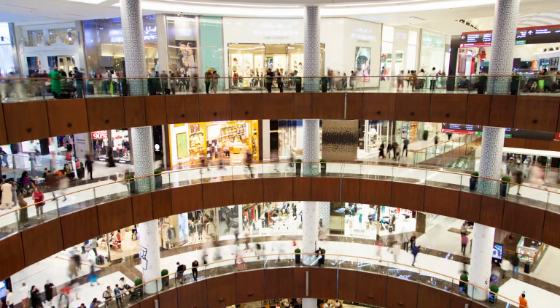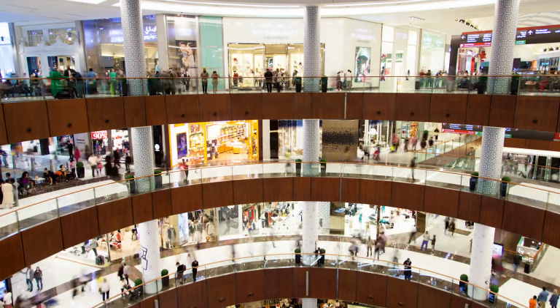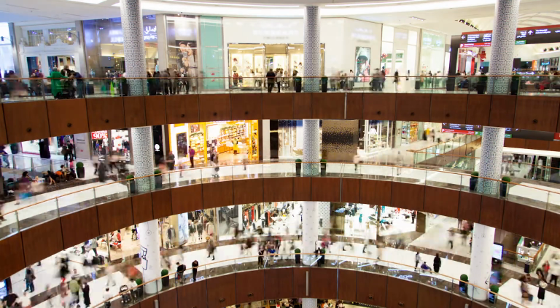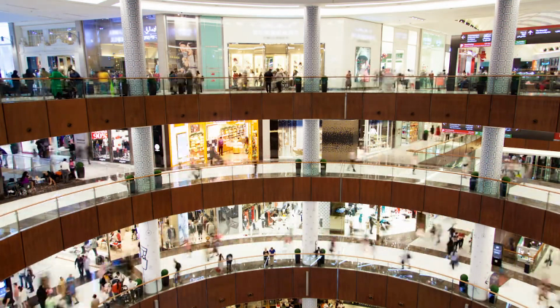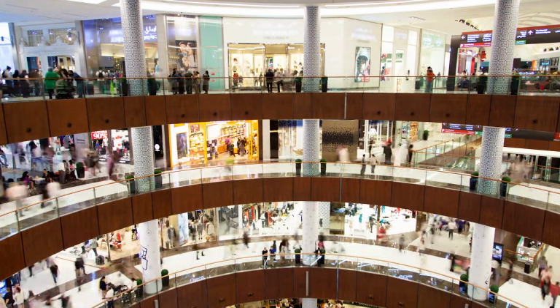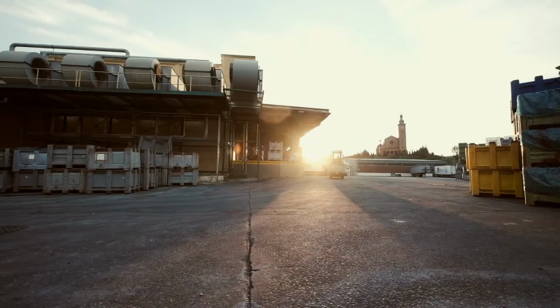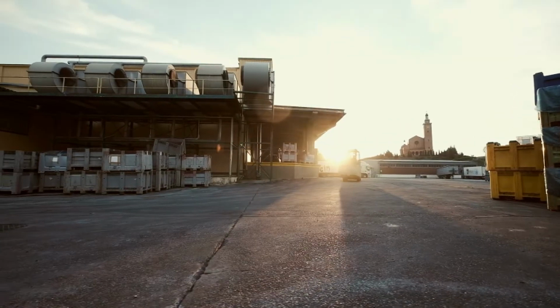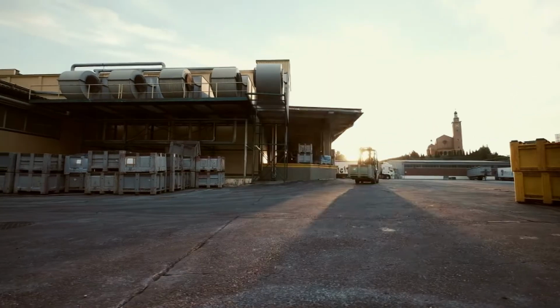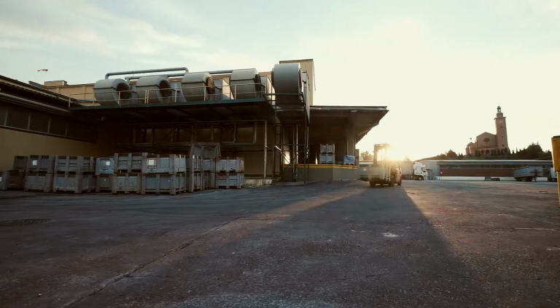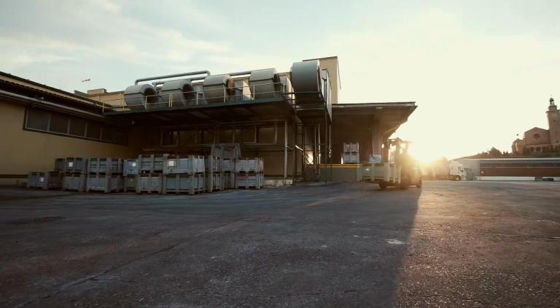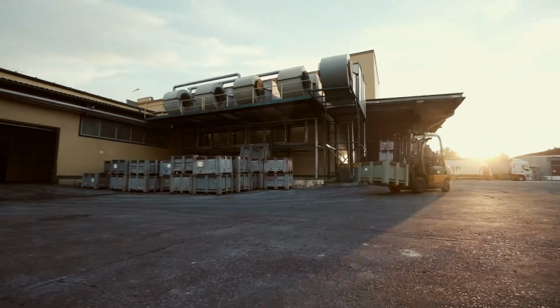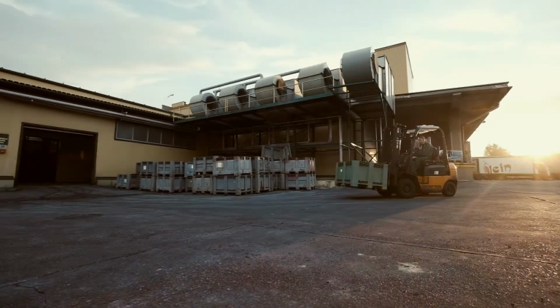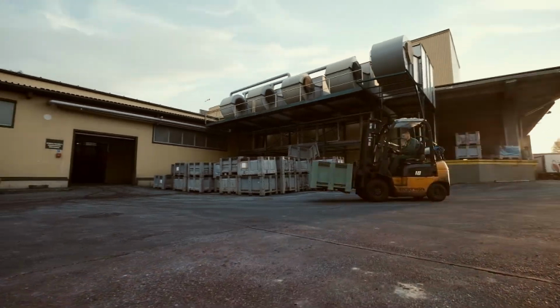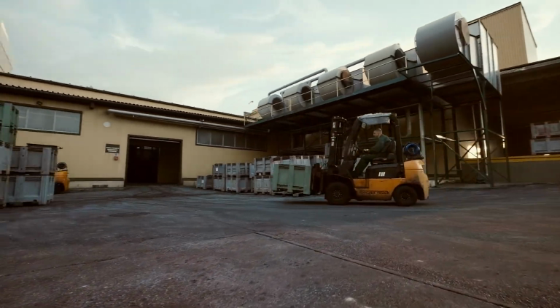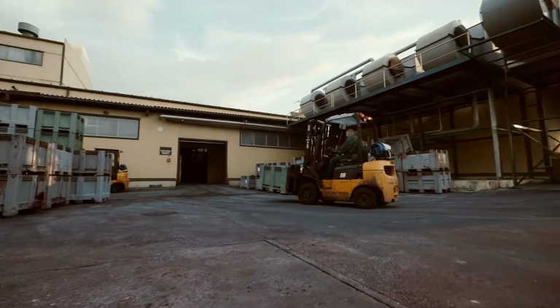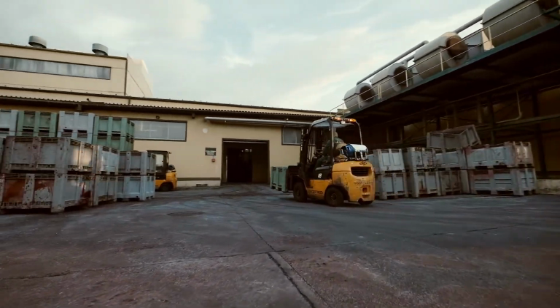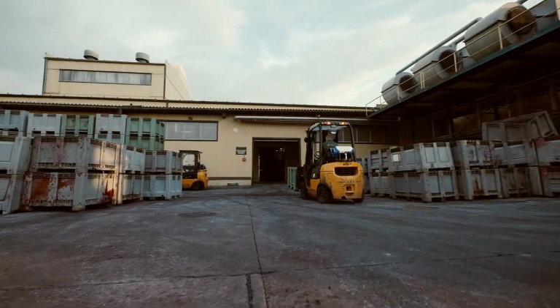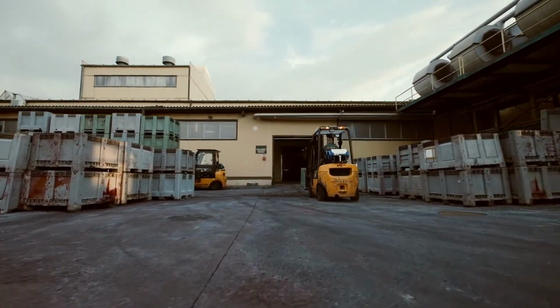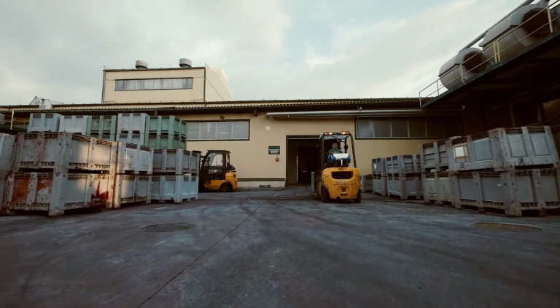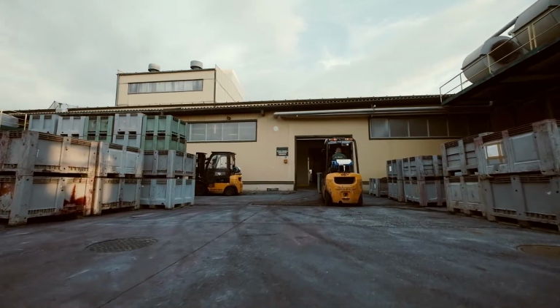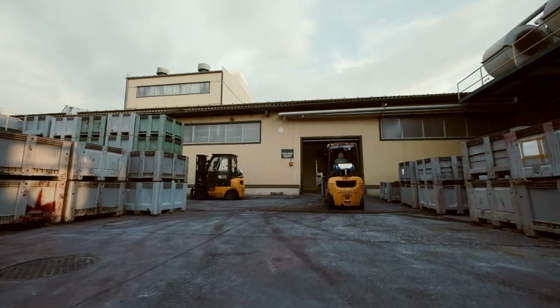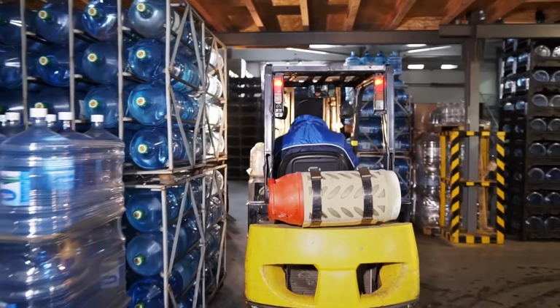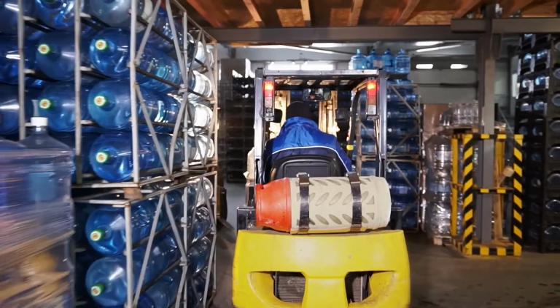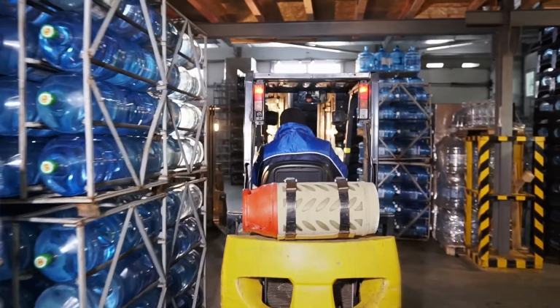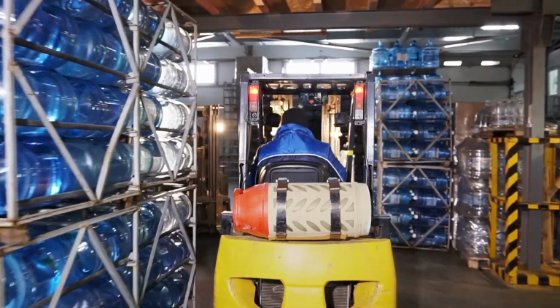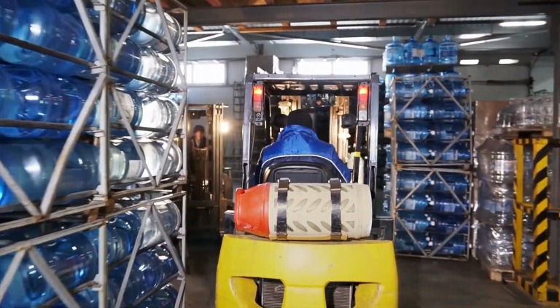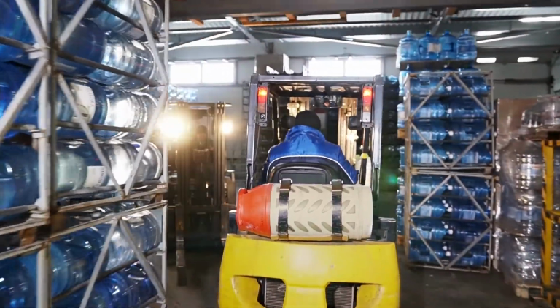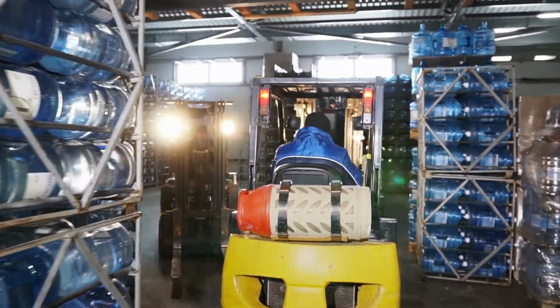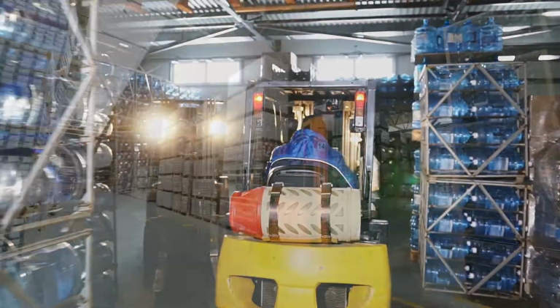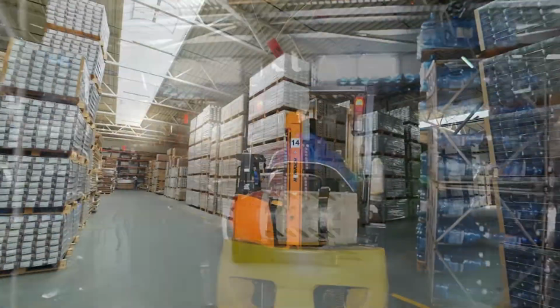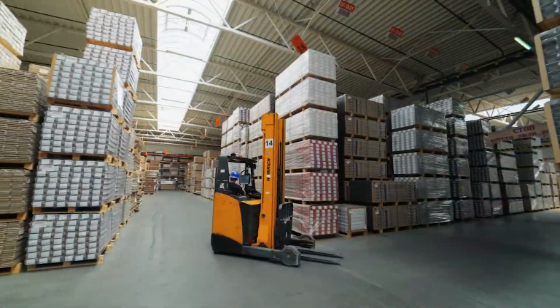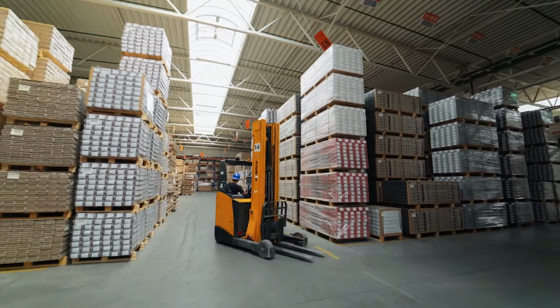Much of this movement is handled by forklifts. Forklifts are used universally across all industries, and most of them are powered by fossil fuels. However, there is a cleaner and more economical alternative – the electric forklift.